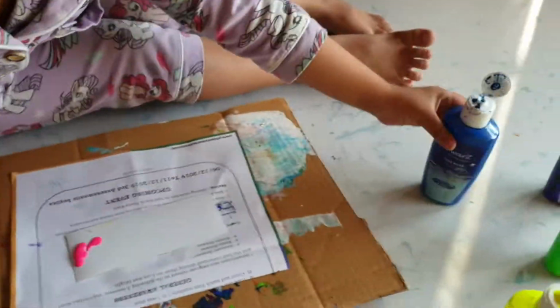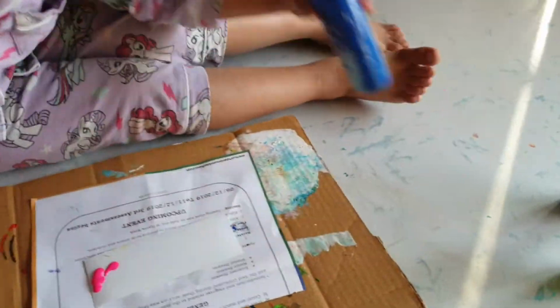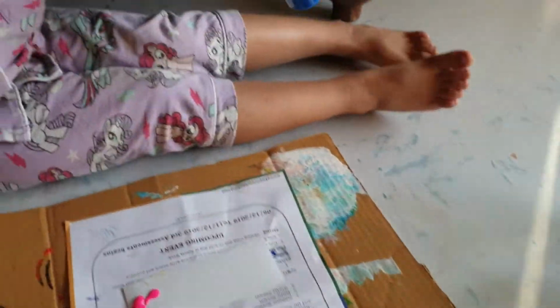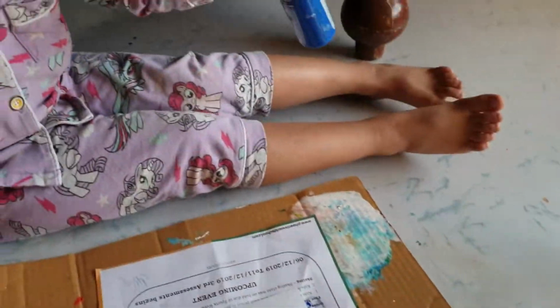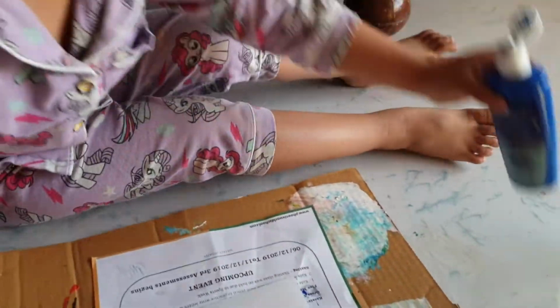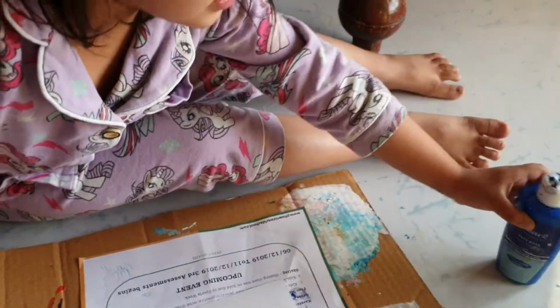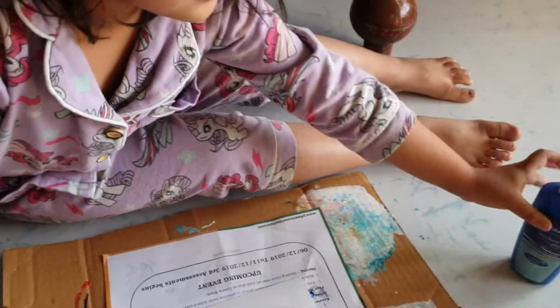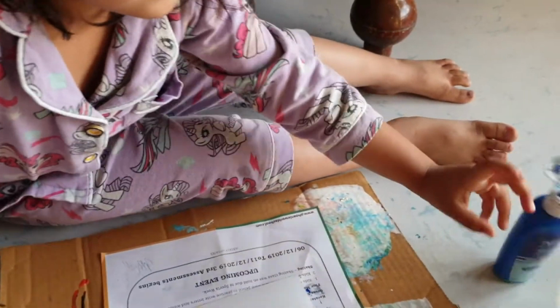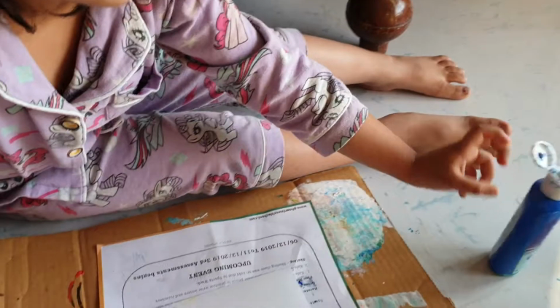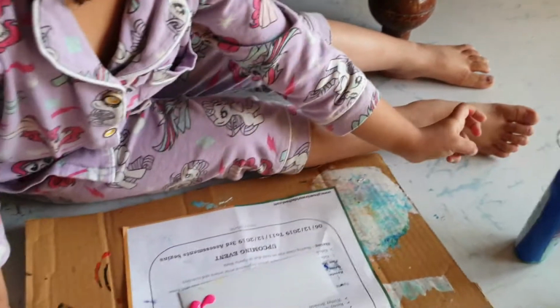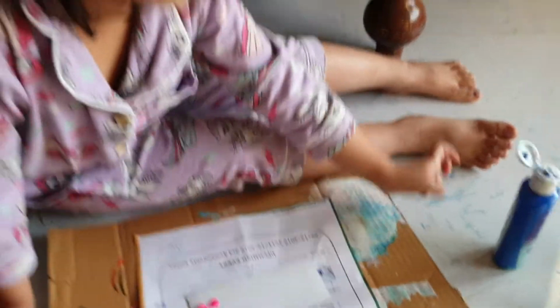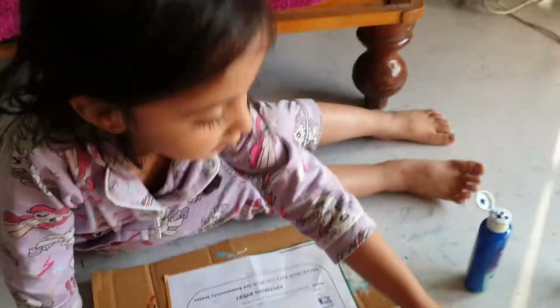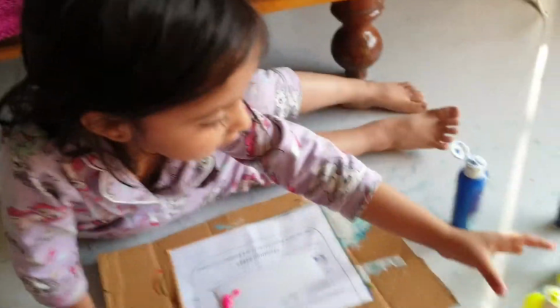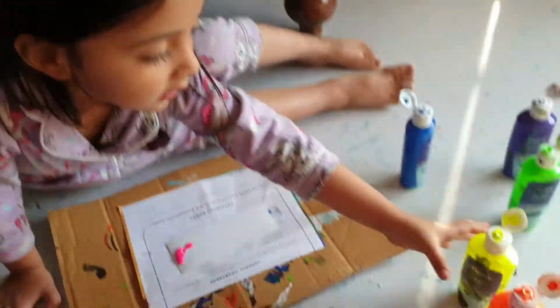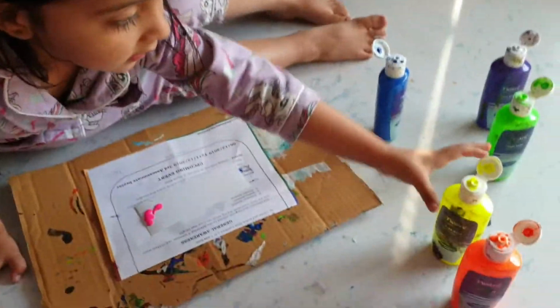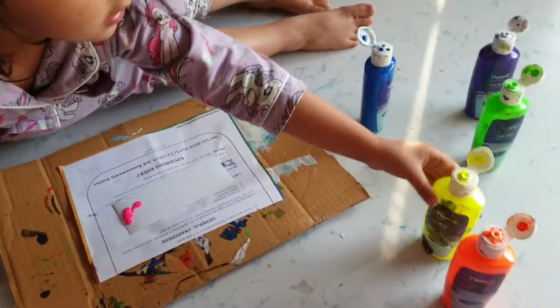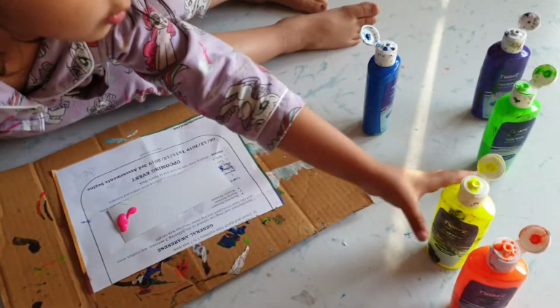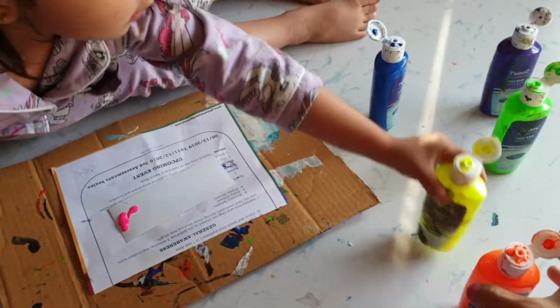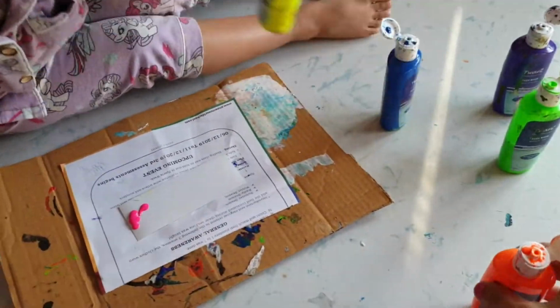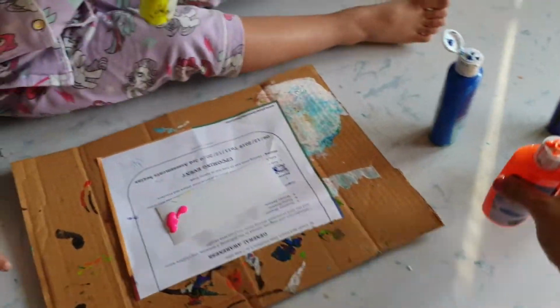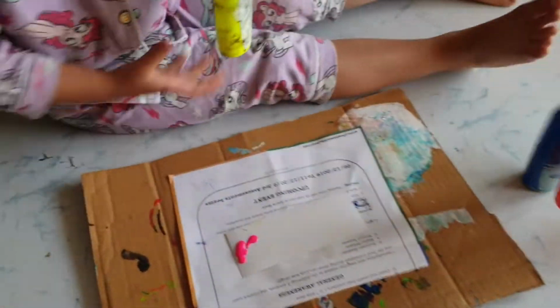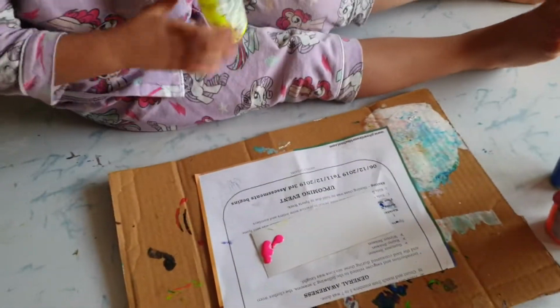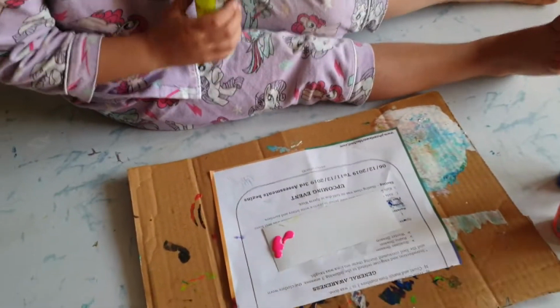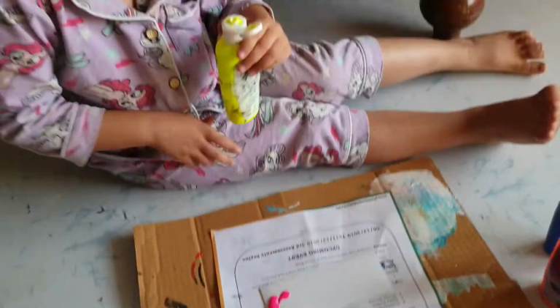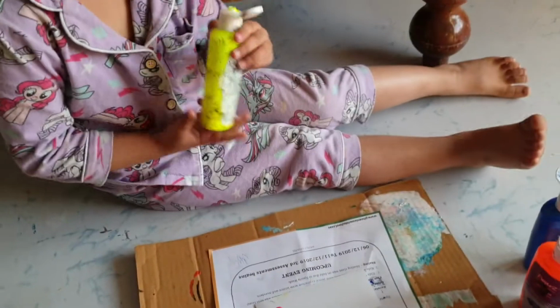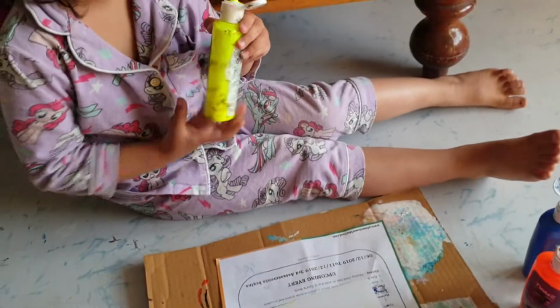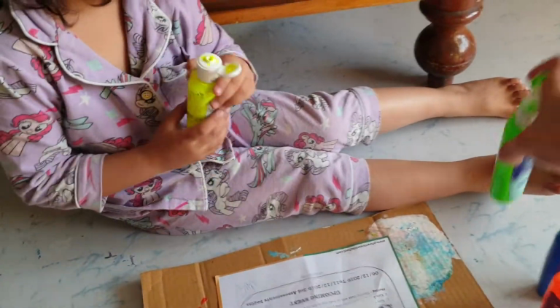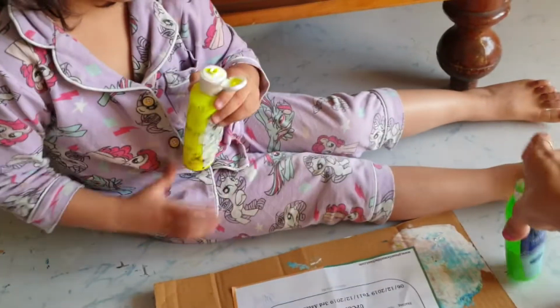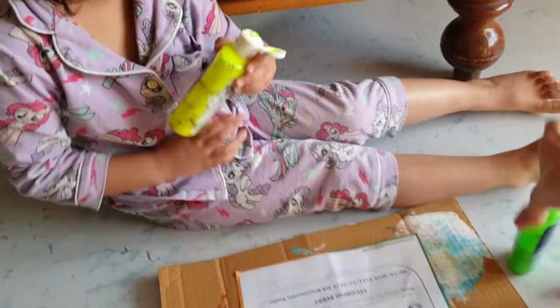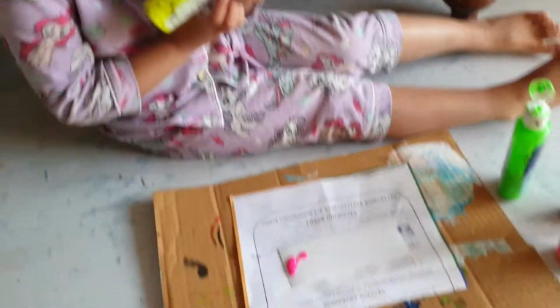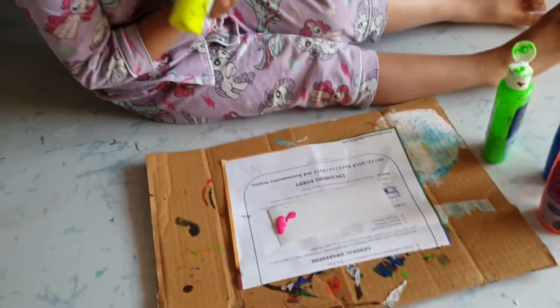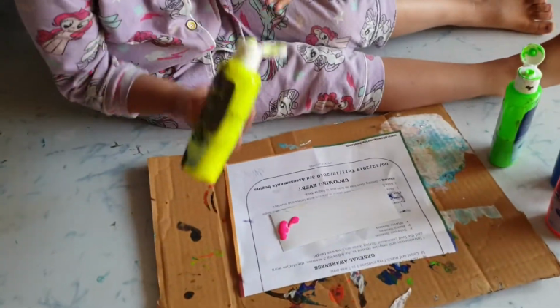Which color? Don't put blue now. Blue, you are going to pull it, right? Yellow color. I am keeping all the colors over here. Put some color.